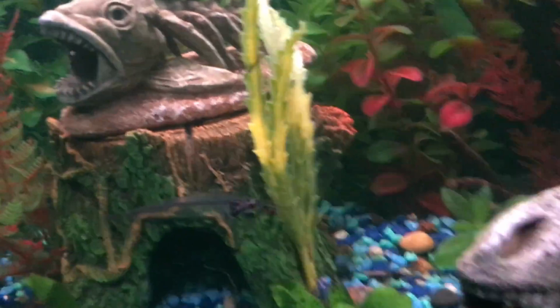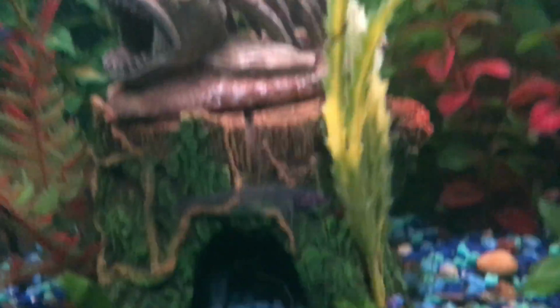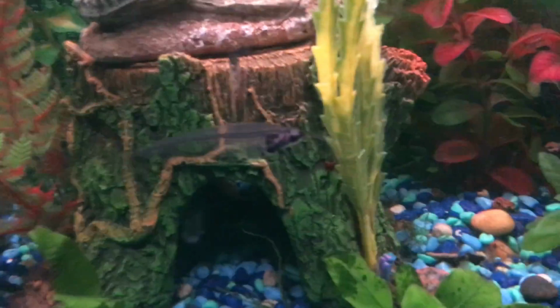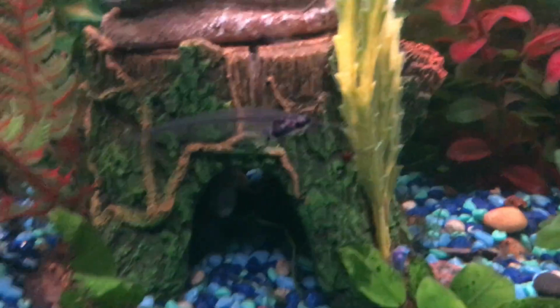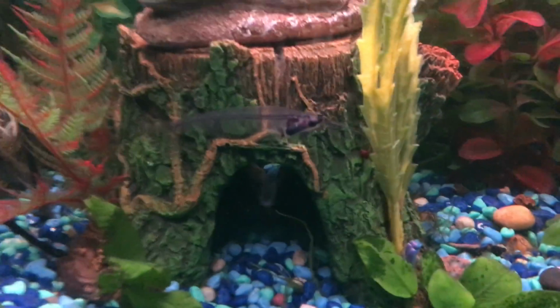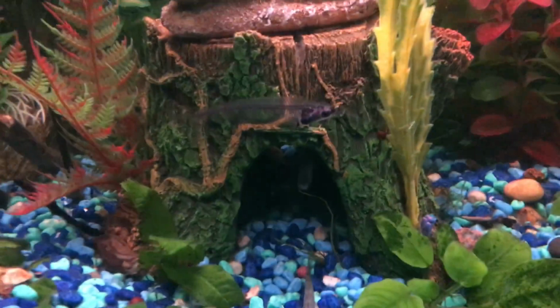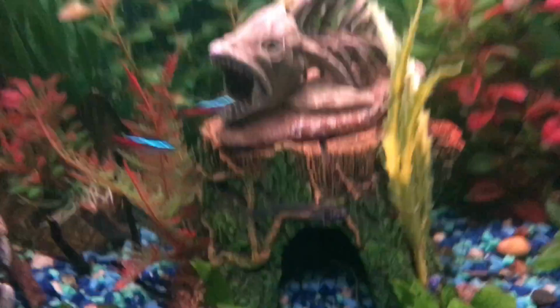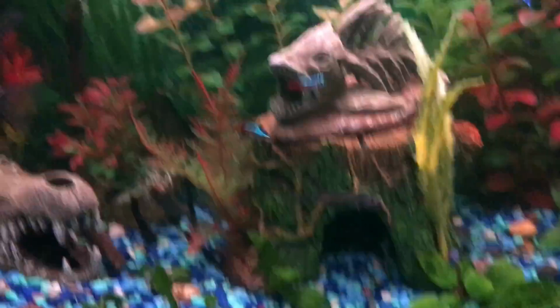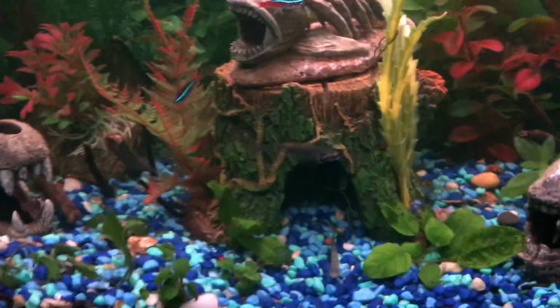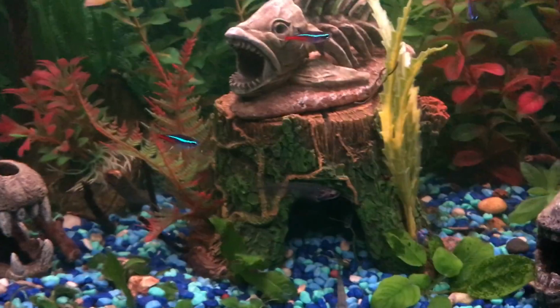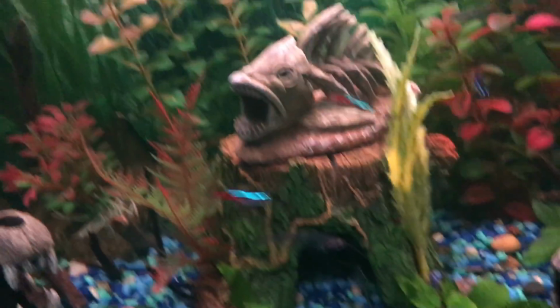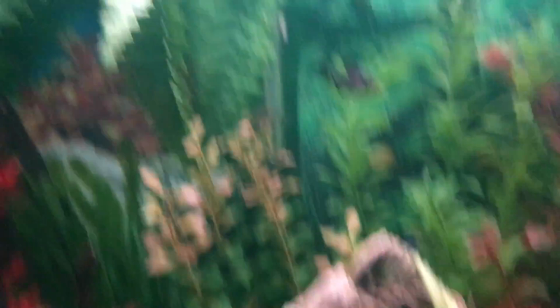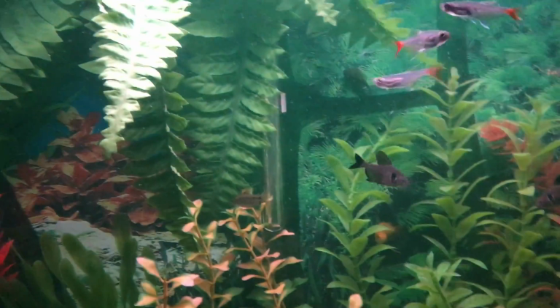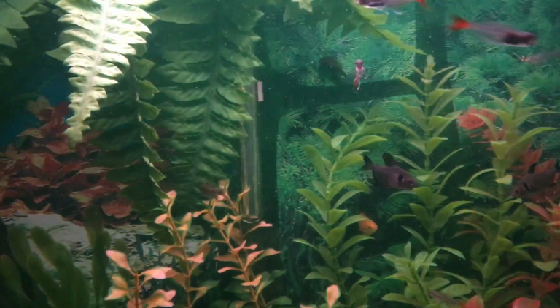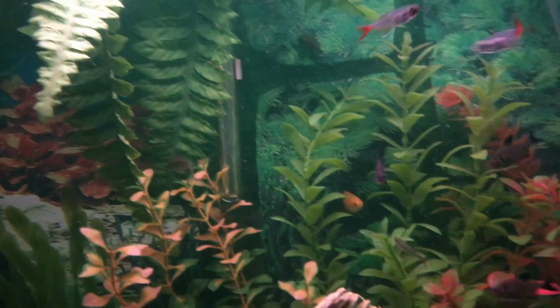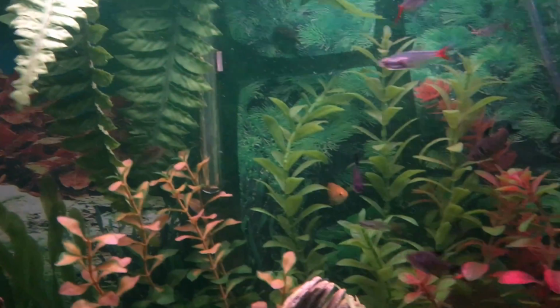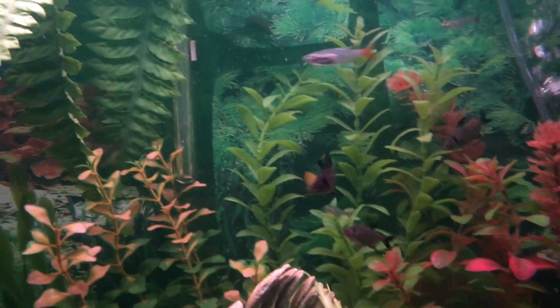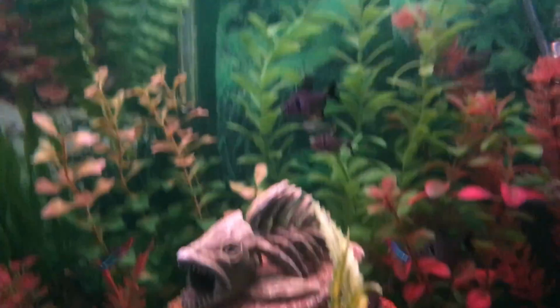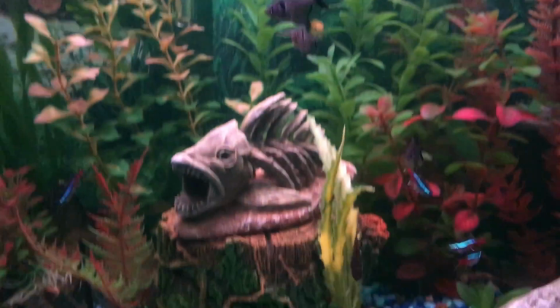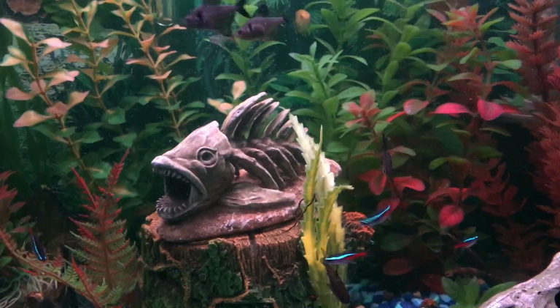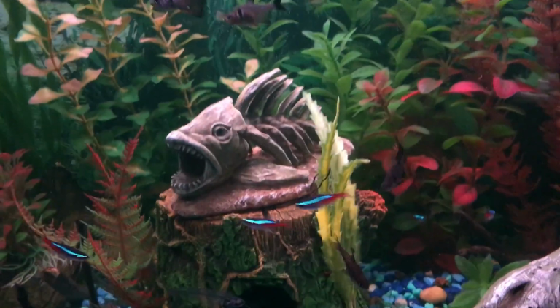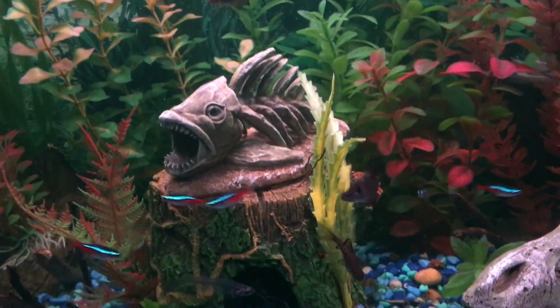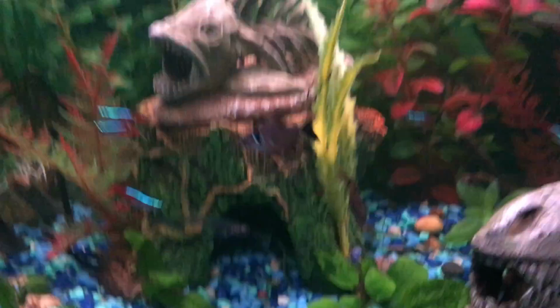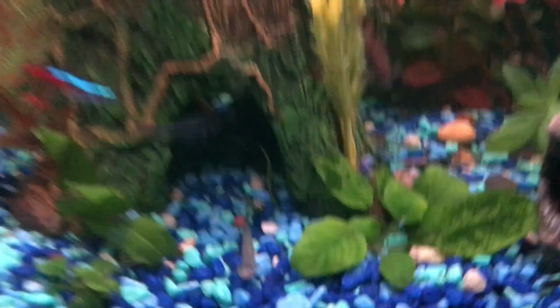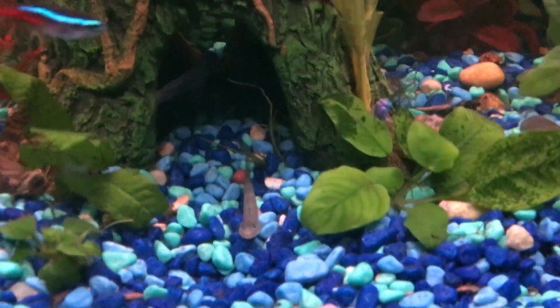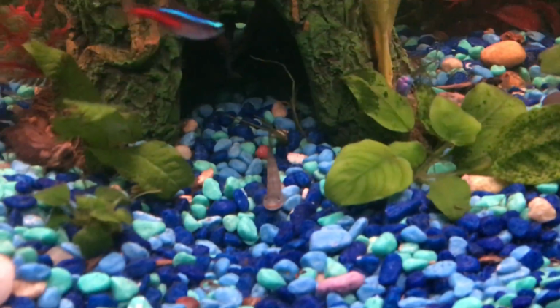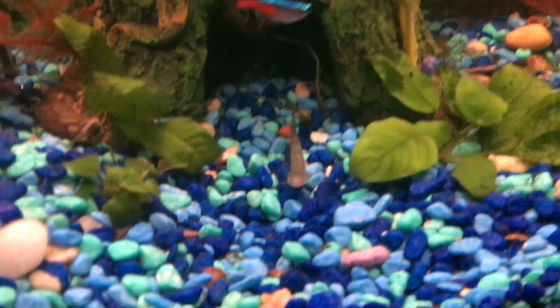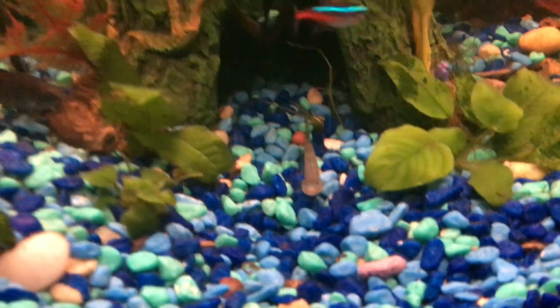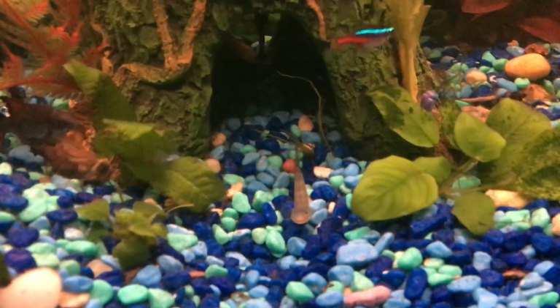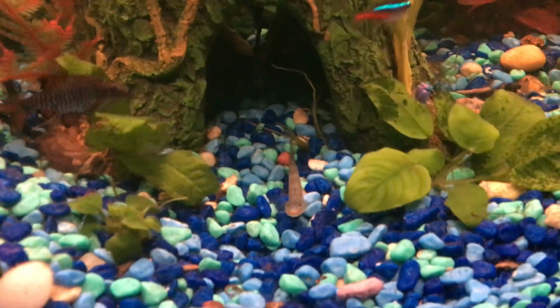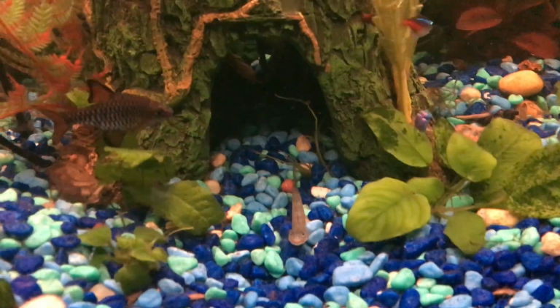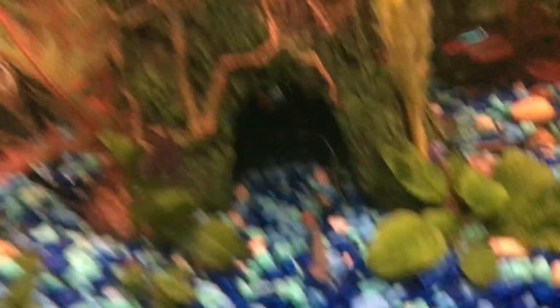That crayfish is massive — geez! Let's get back to the other aquarium and see if the glass catfish will eat. It's a treat to see them around.